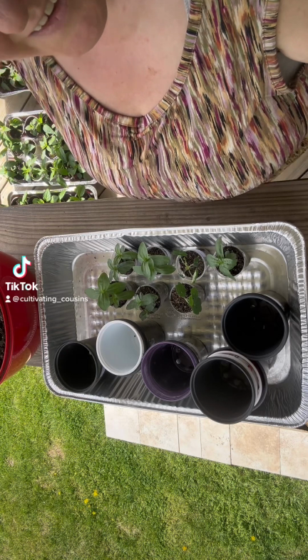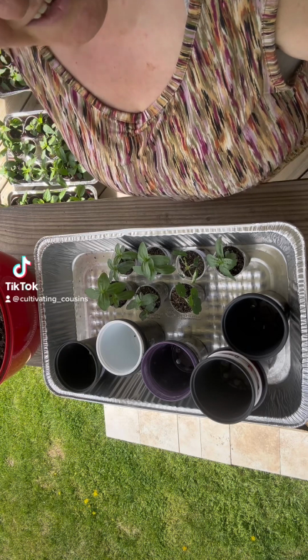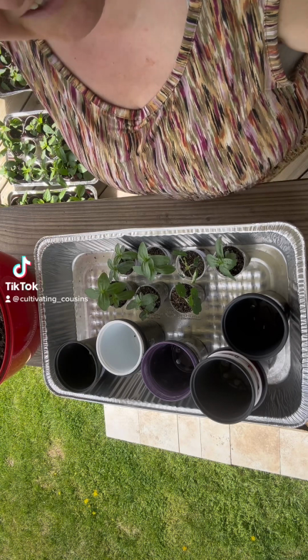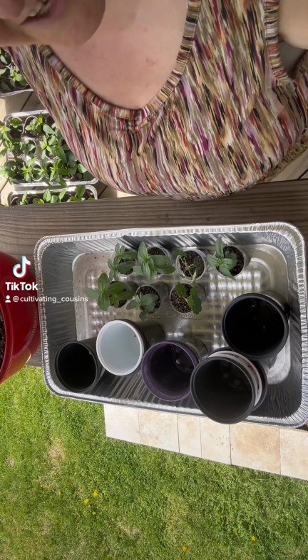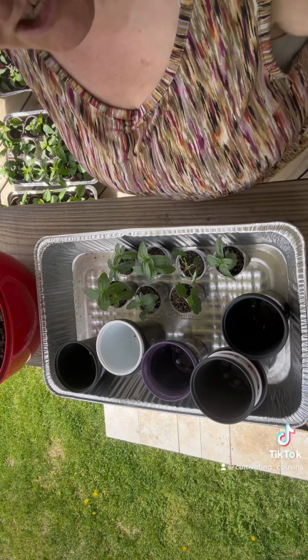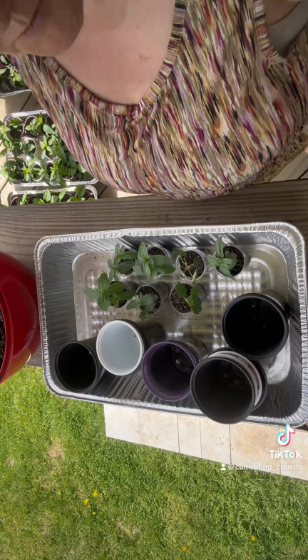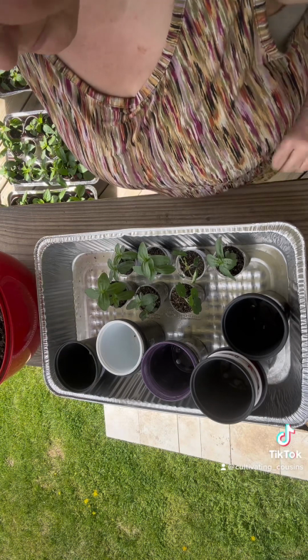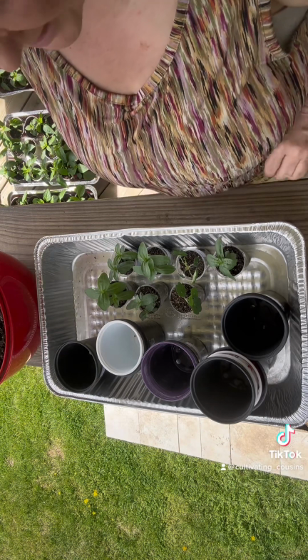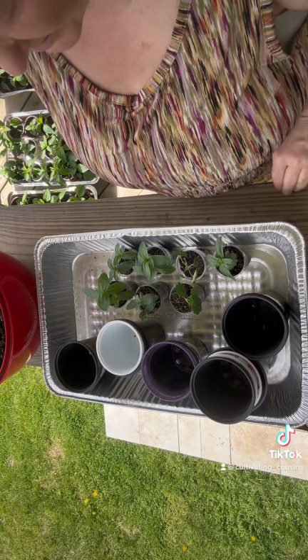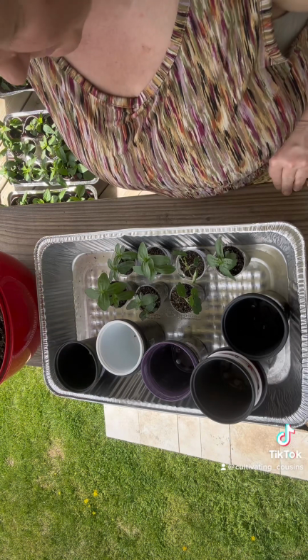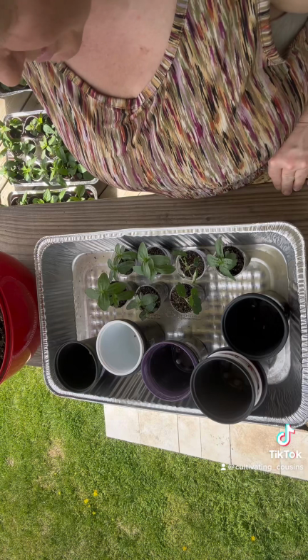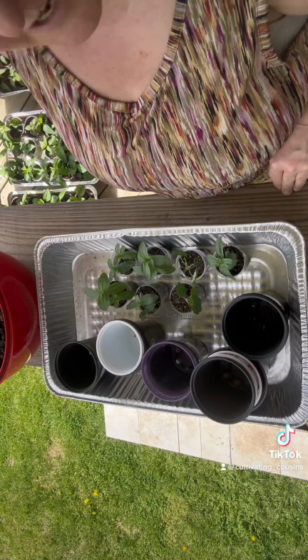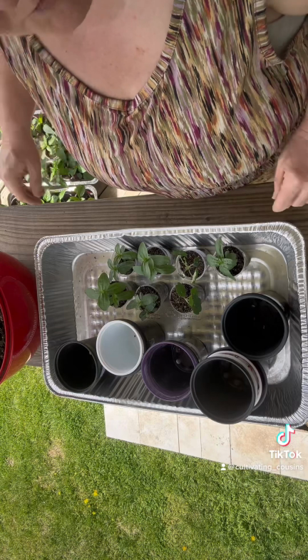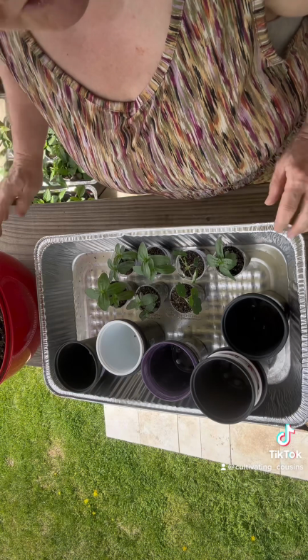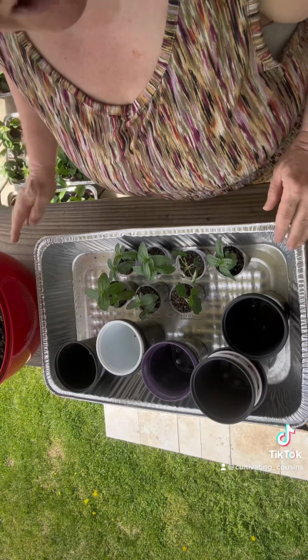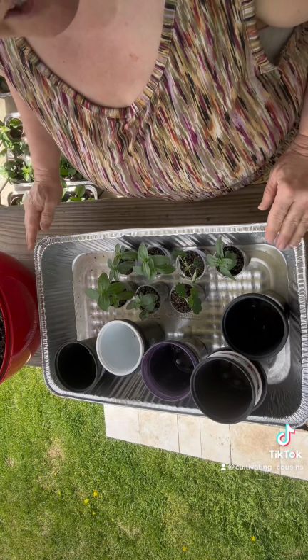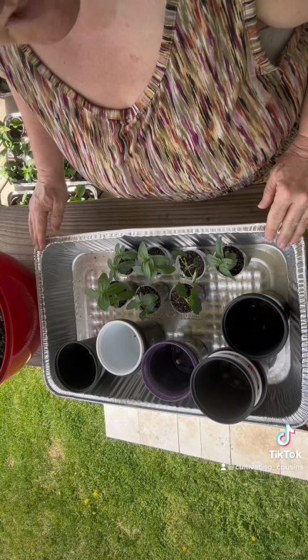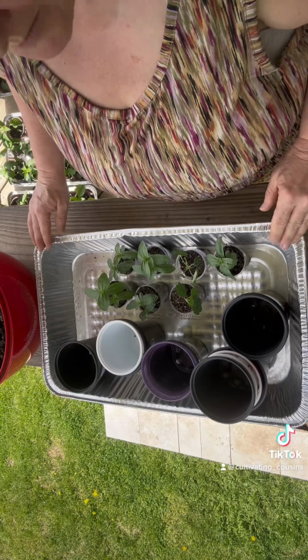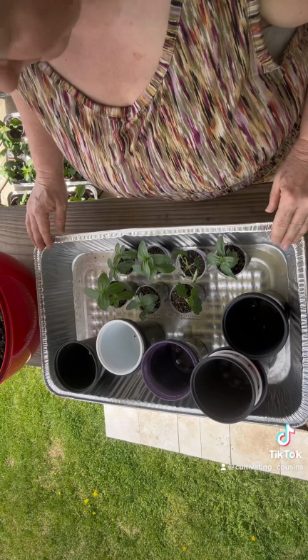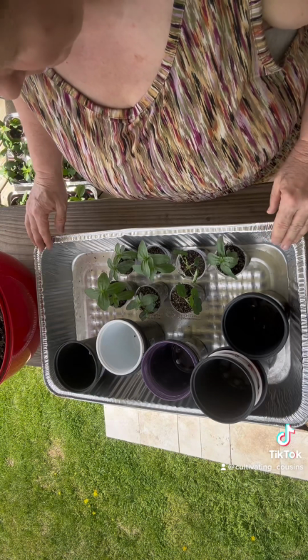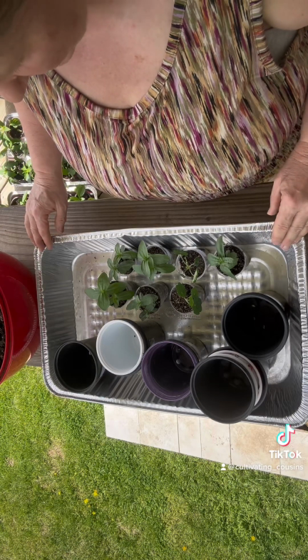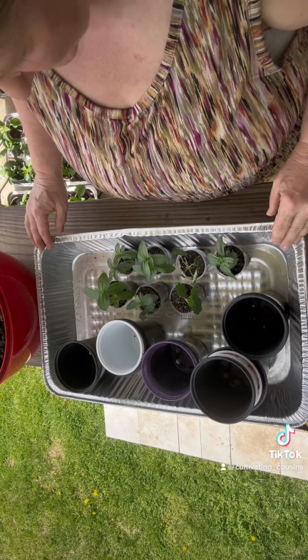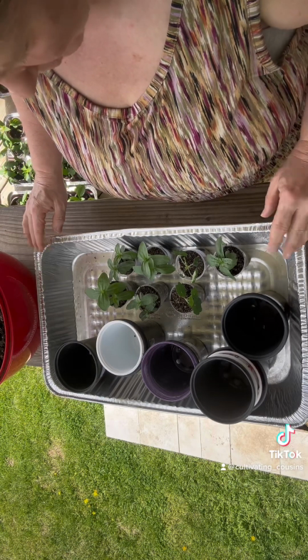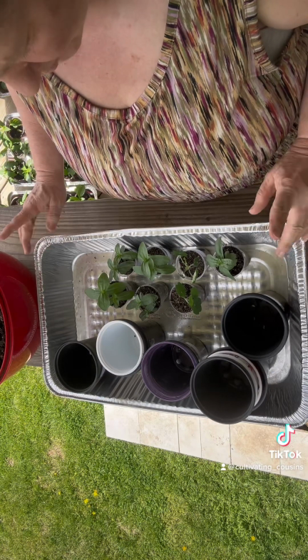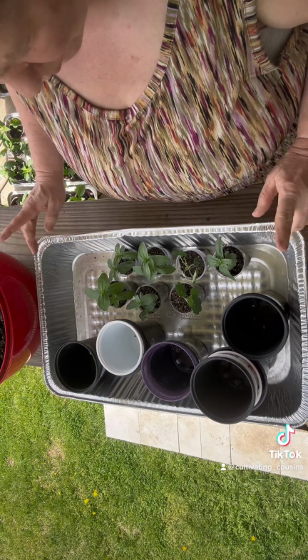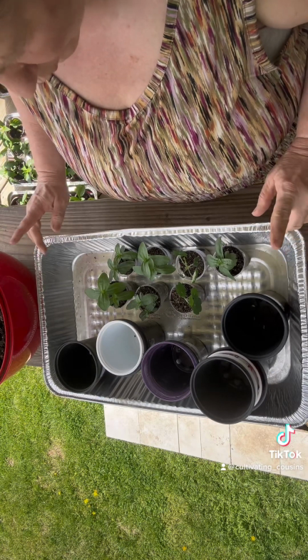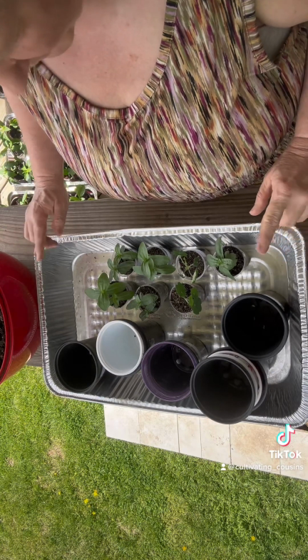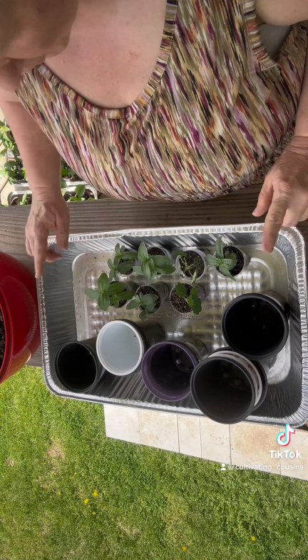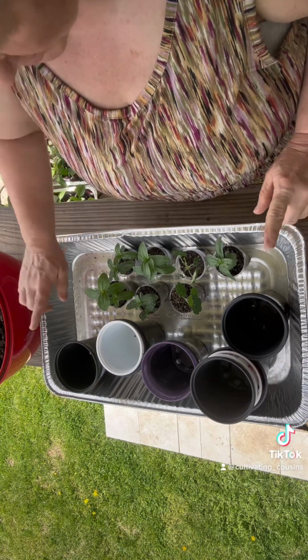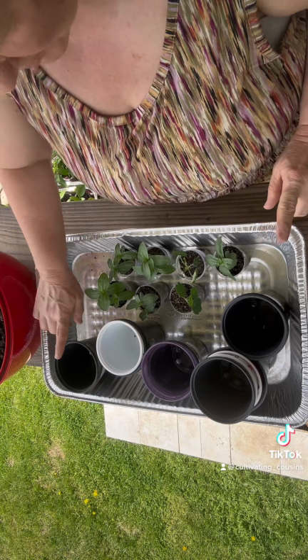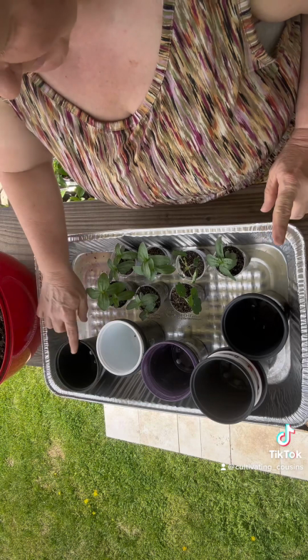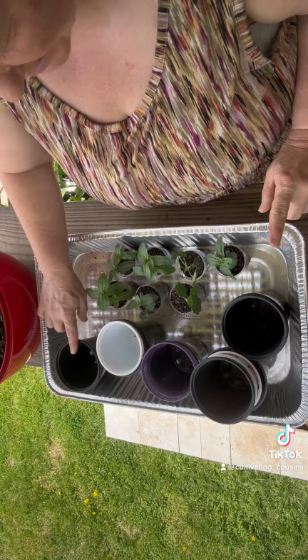Hi, Angie here from Cultivating Cousins. Today I'm going to be potting up some of my flower plants, but more importantly I wanted to talk about the containers.